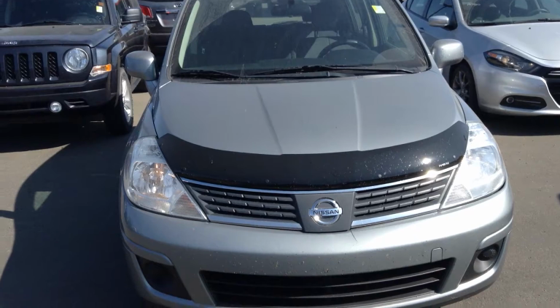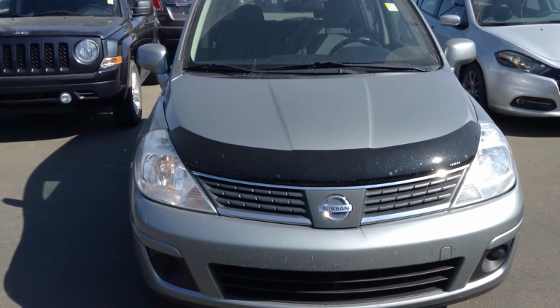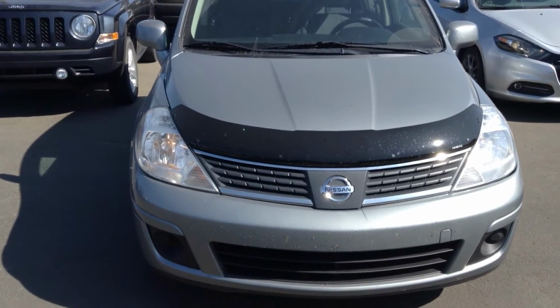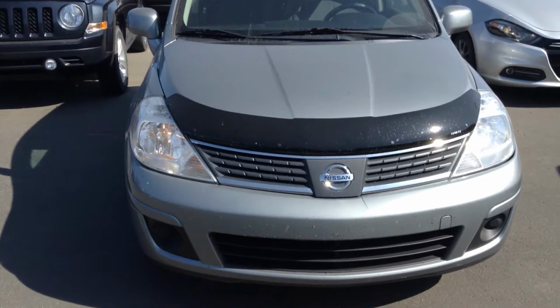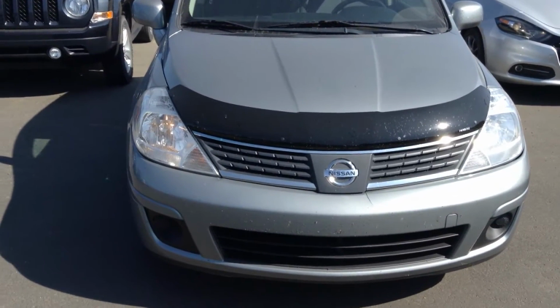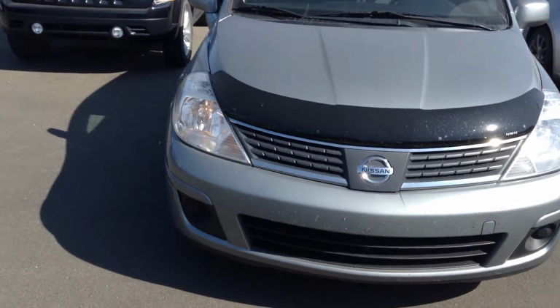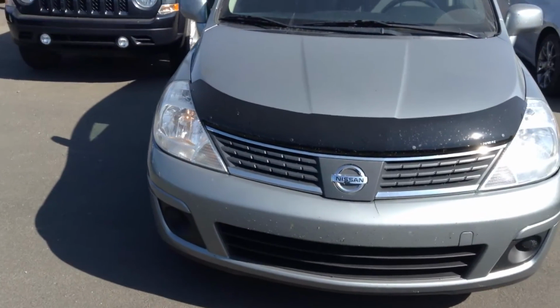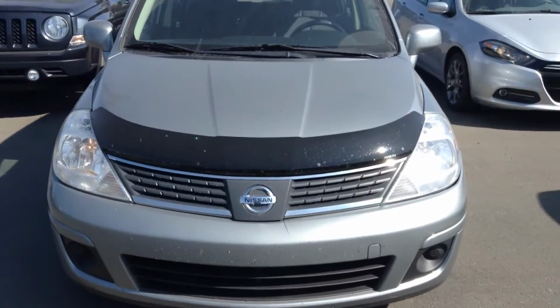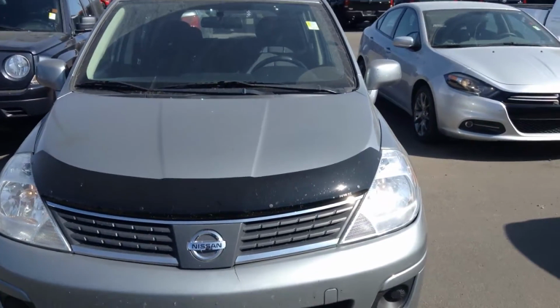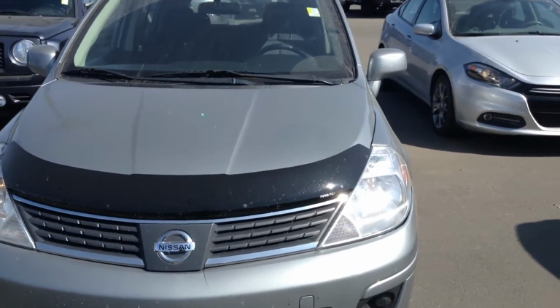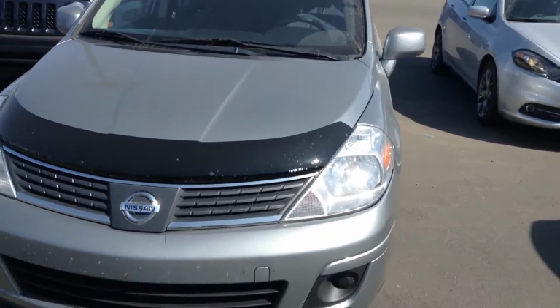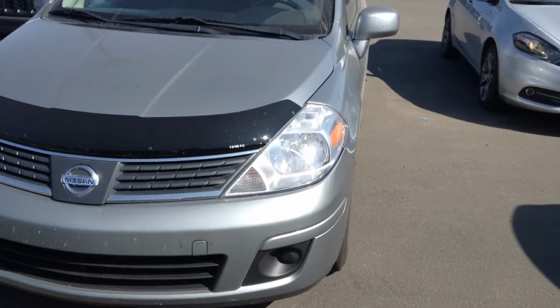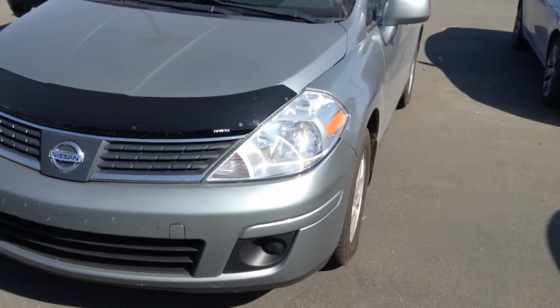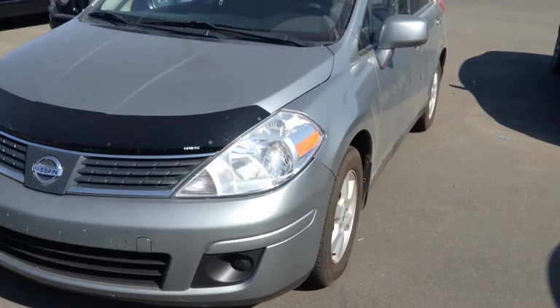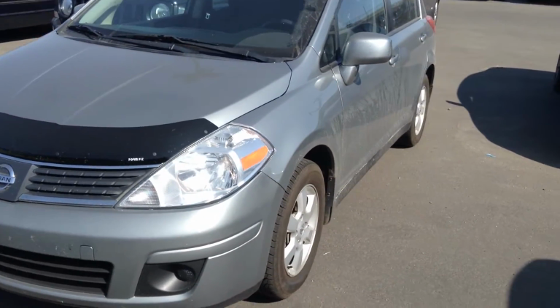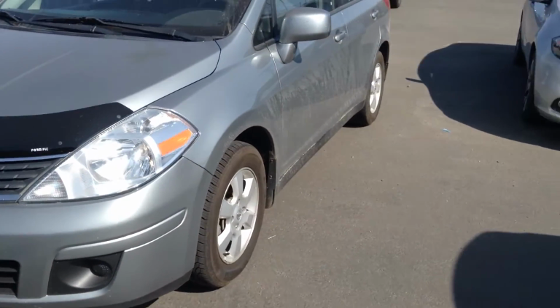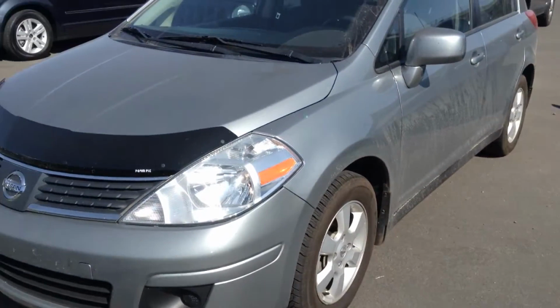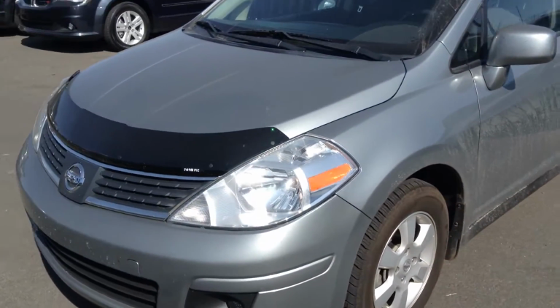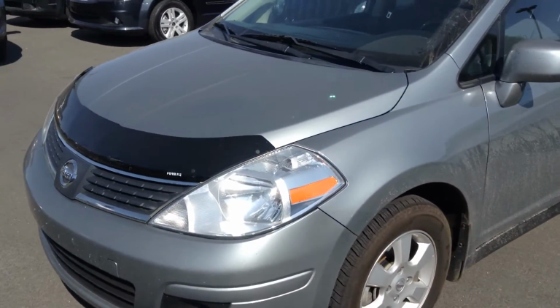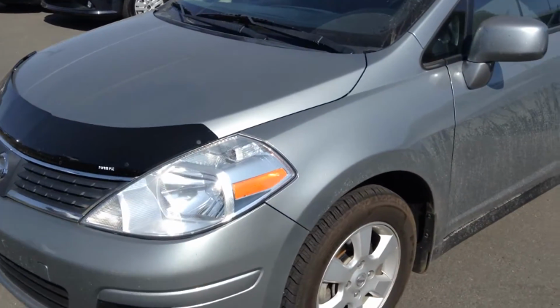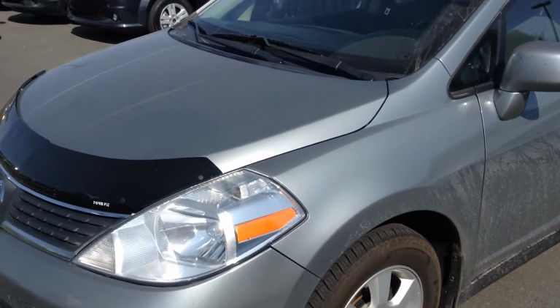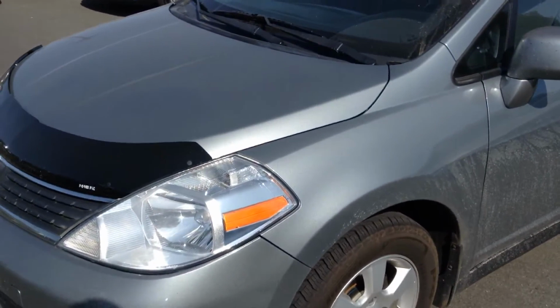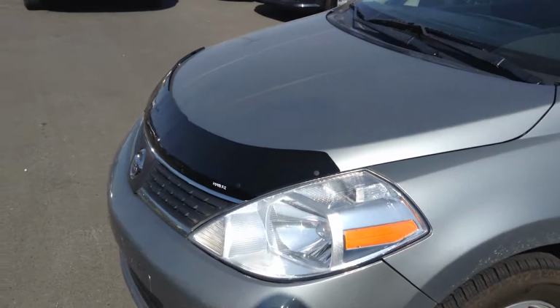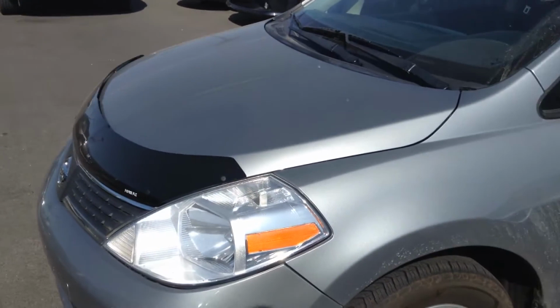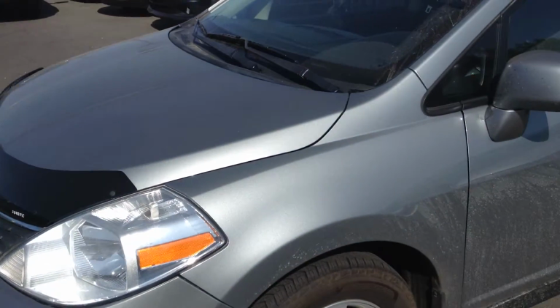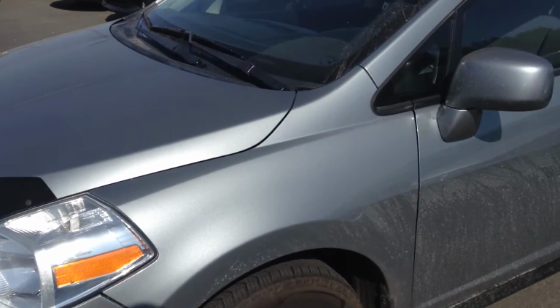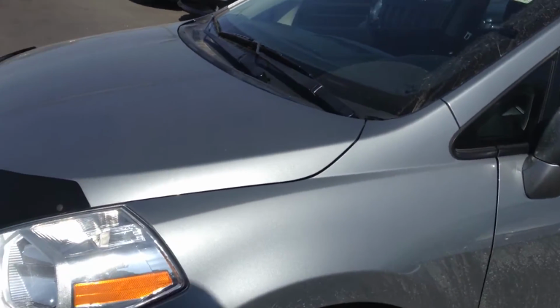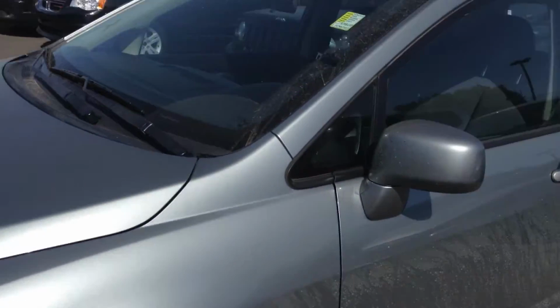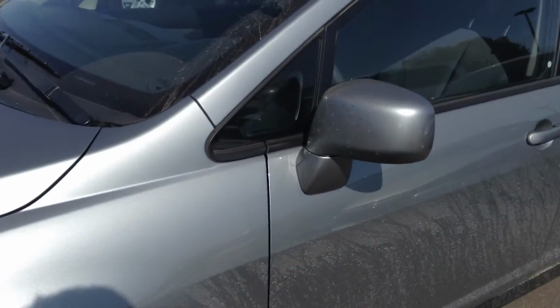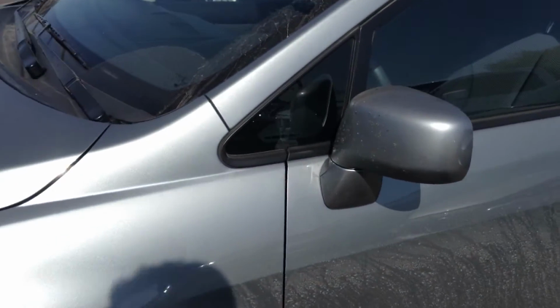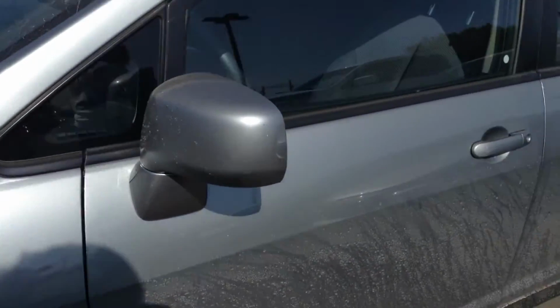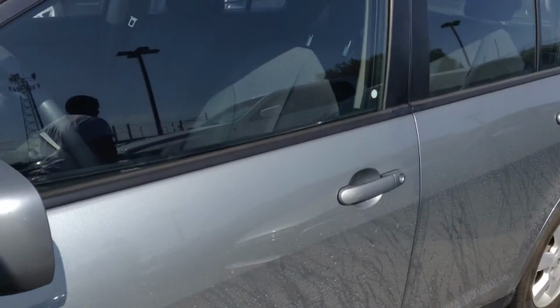It's Koss here from Lenderry Dodge doing a video walk around the 2009 Nissan Versa that we have here. A great little car, it looks like it's in really good shape as well, came in nice and clean. Just over 100,000 kilometers on this one, silver in color, nice small engine, perfect city car.